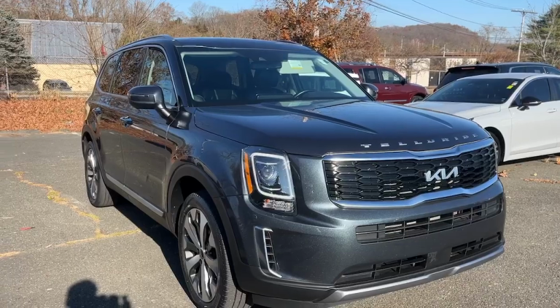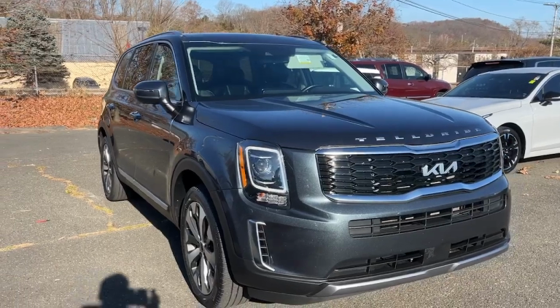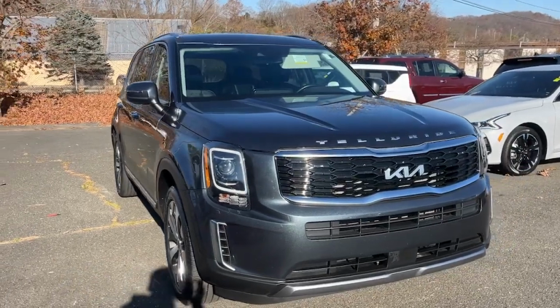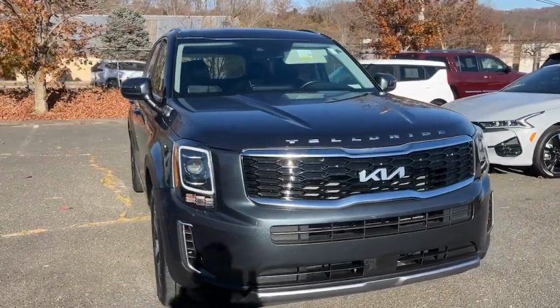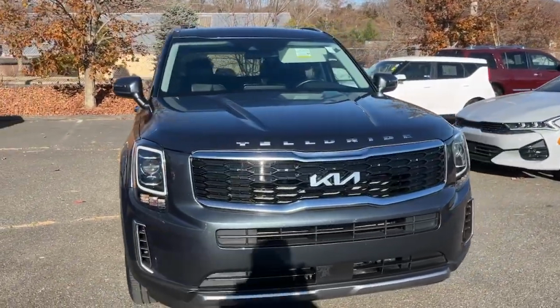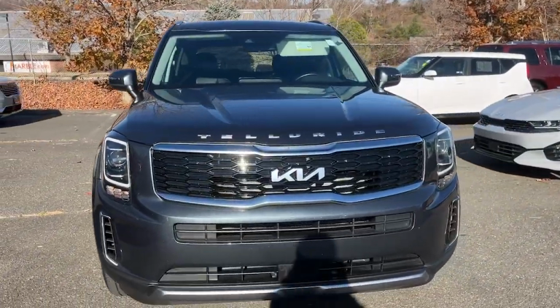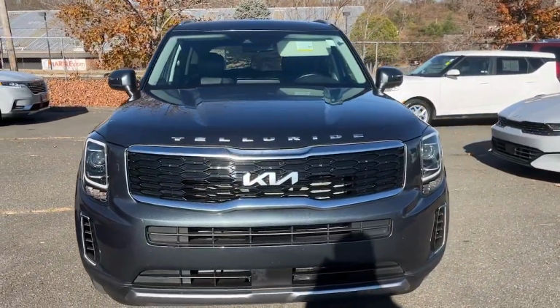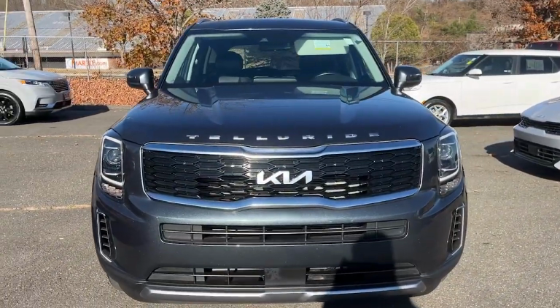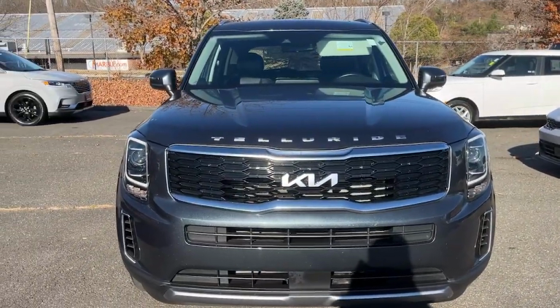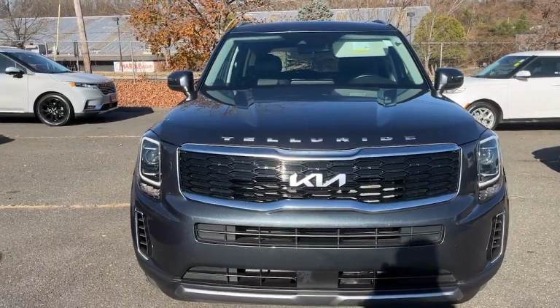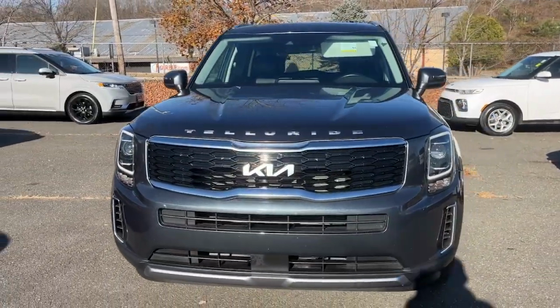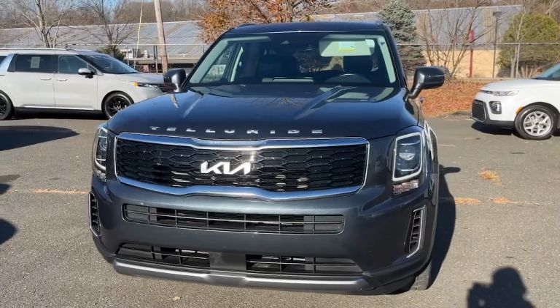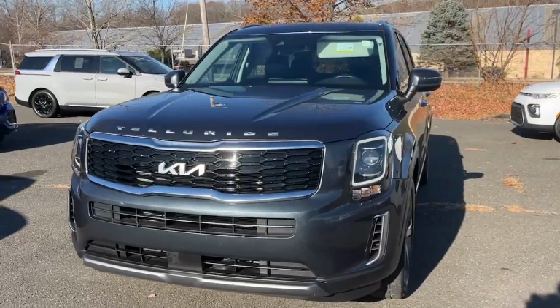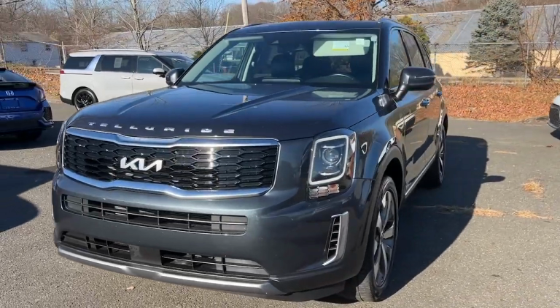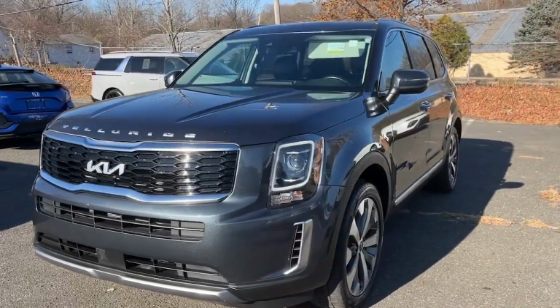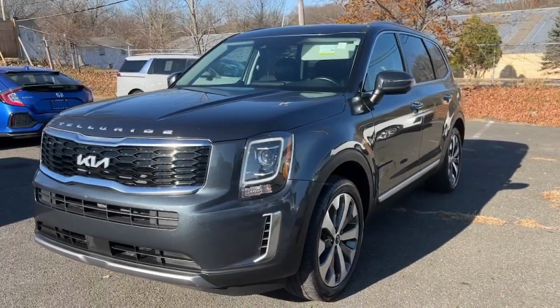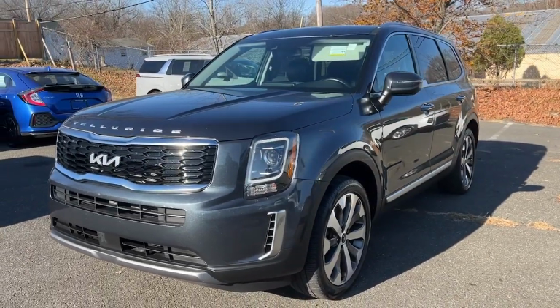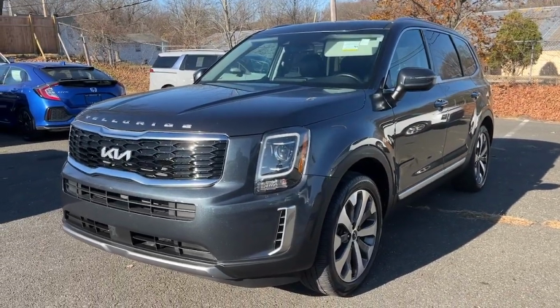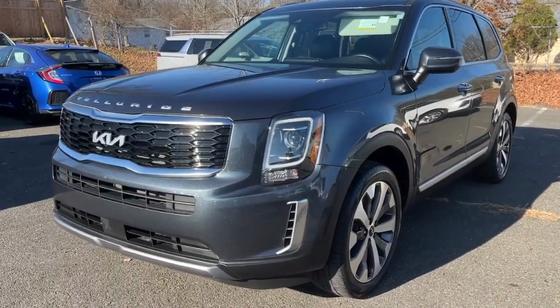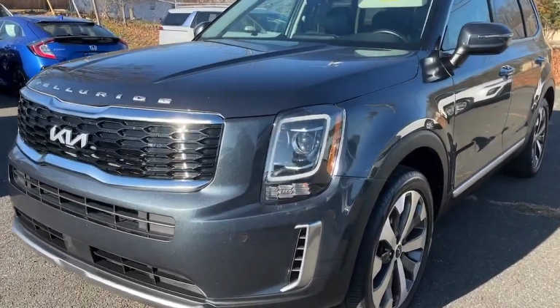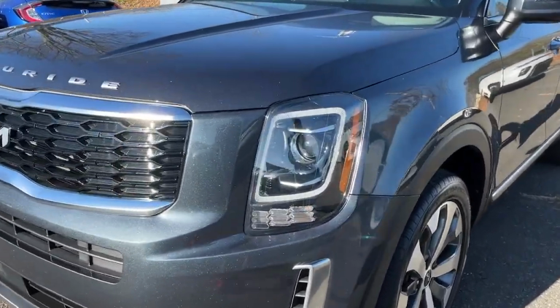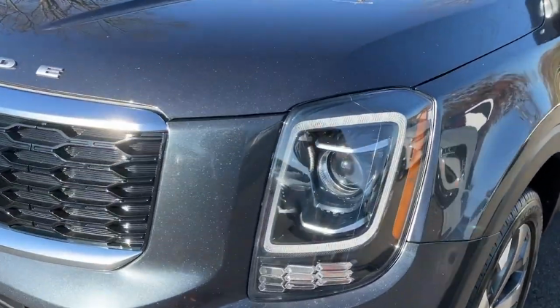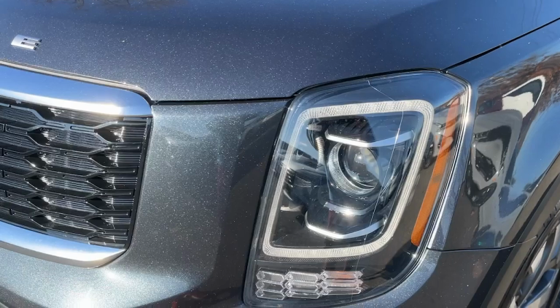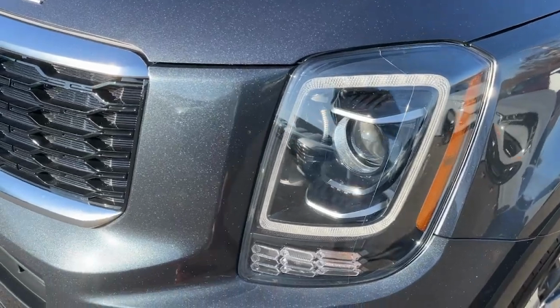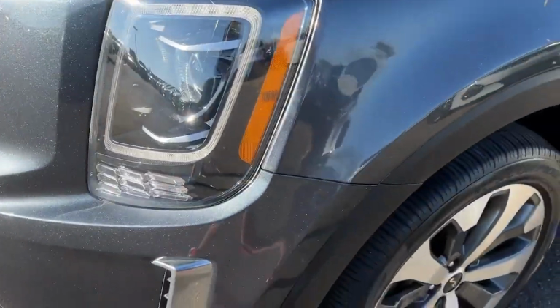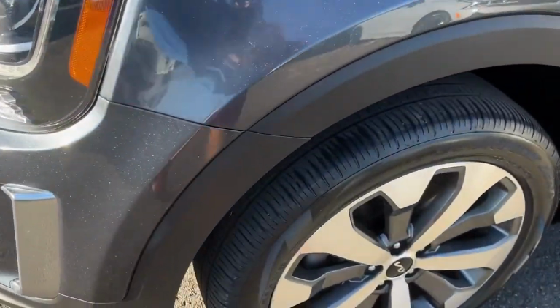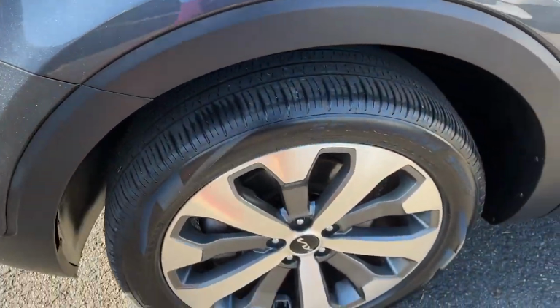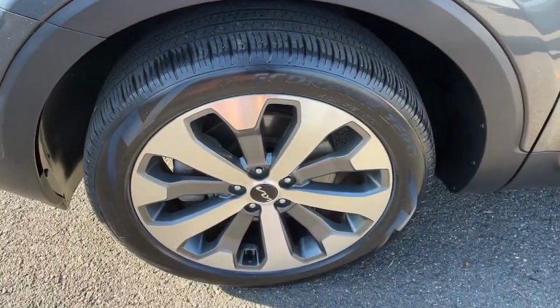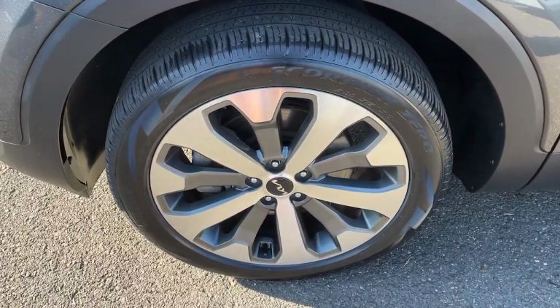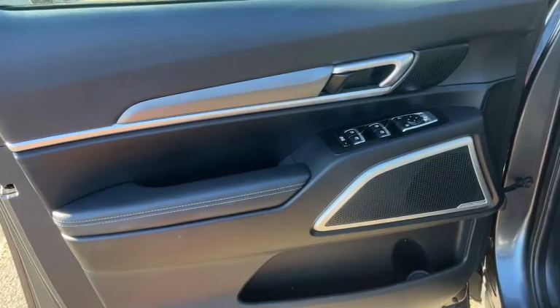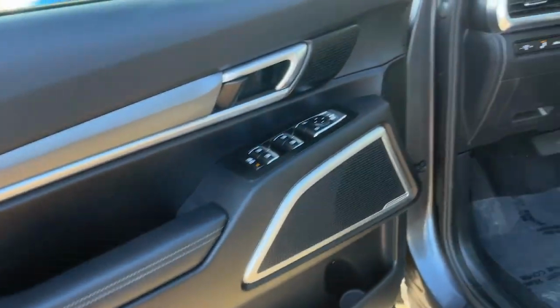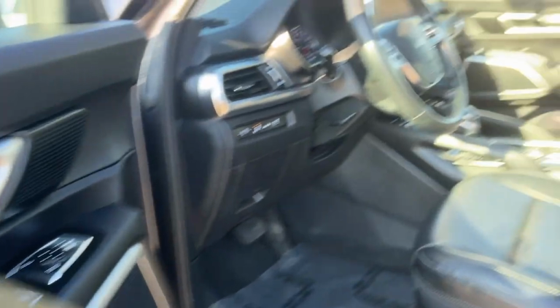Picture yourself in the 2022 Kia Telluride. This vehicle is an outstanding buy with fewer than 35,000 miles on the odometer. This handsome and versatile Telluride is ready to help you explore your world in comfort and confidence.